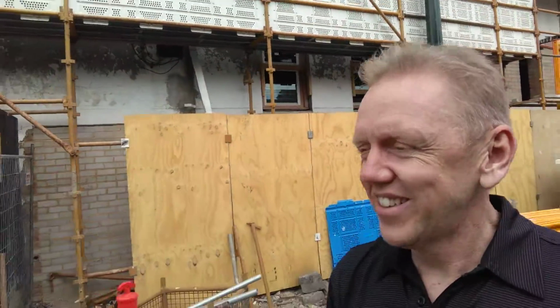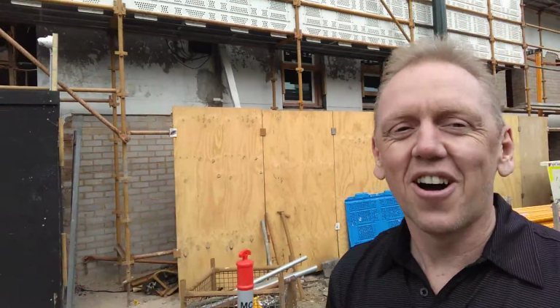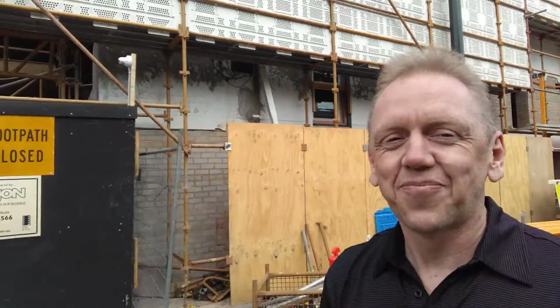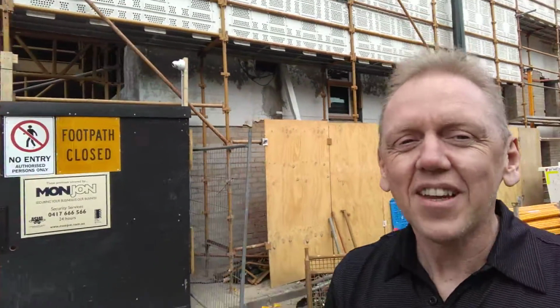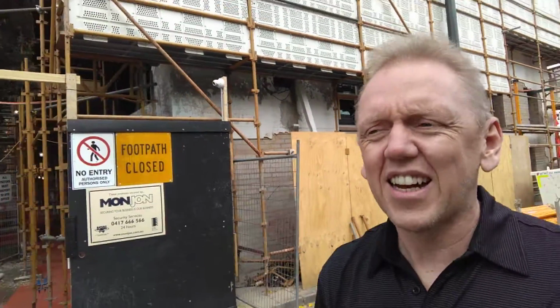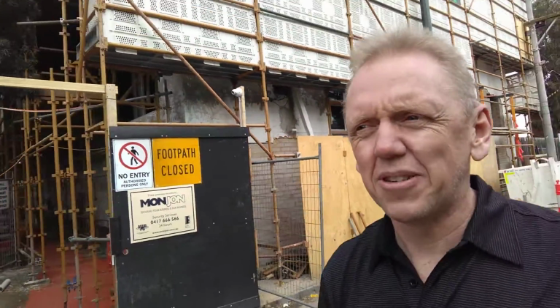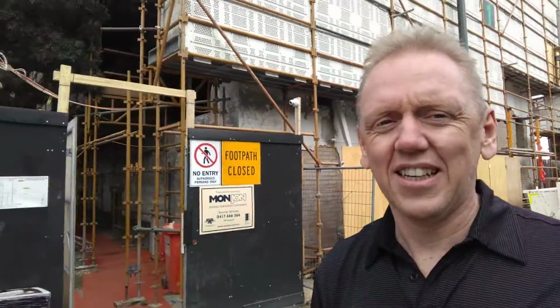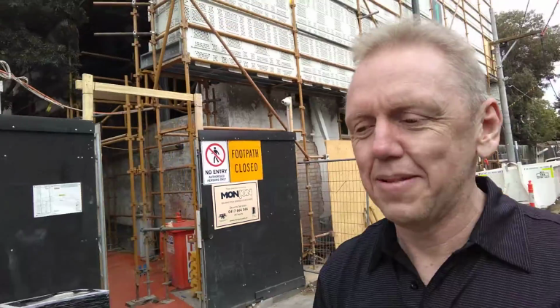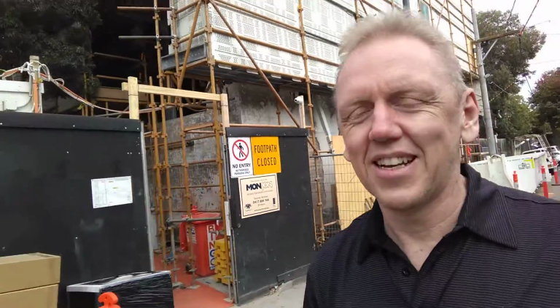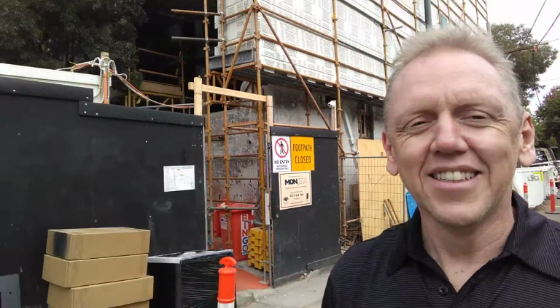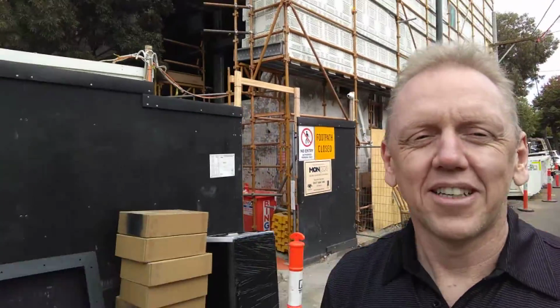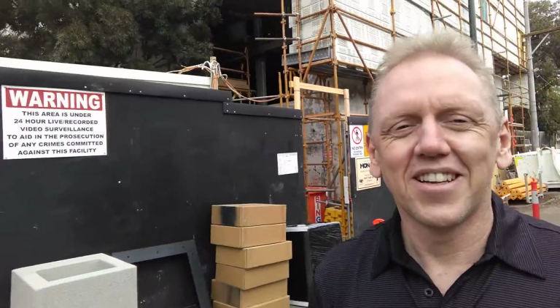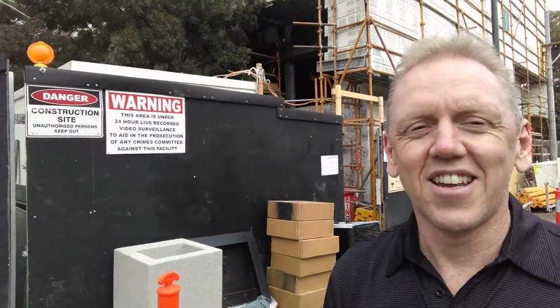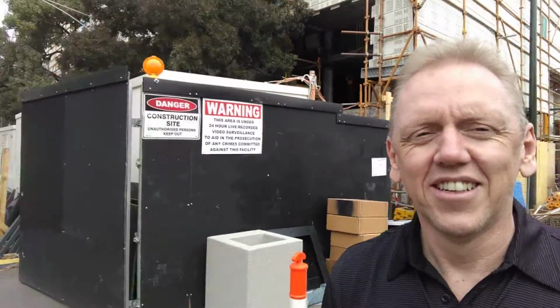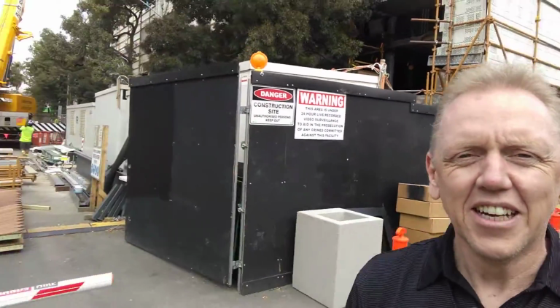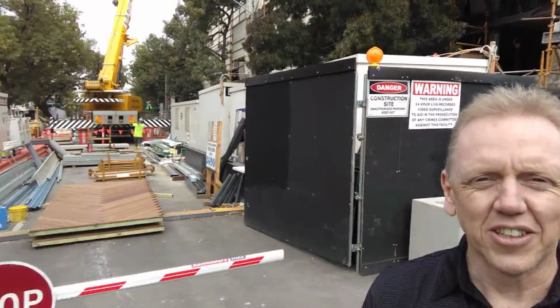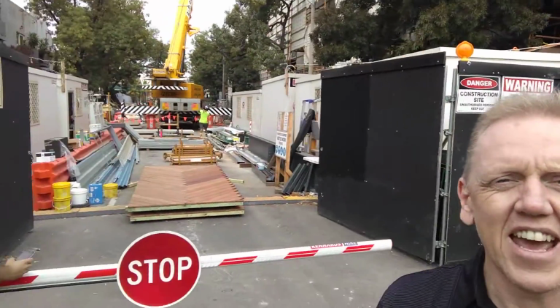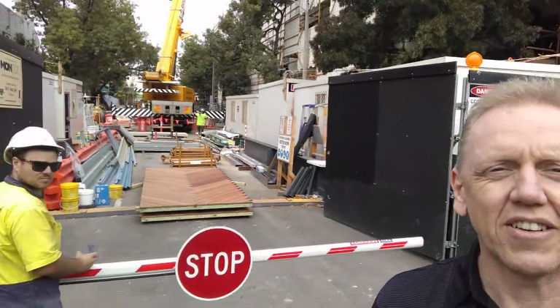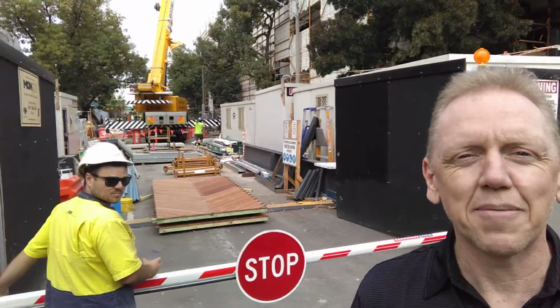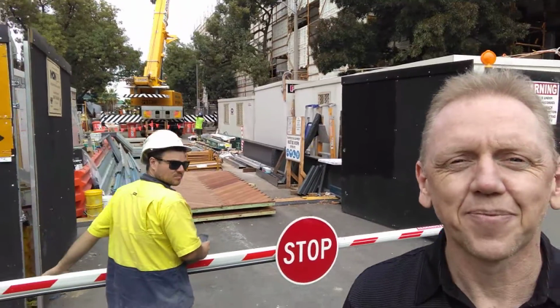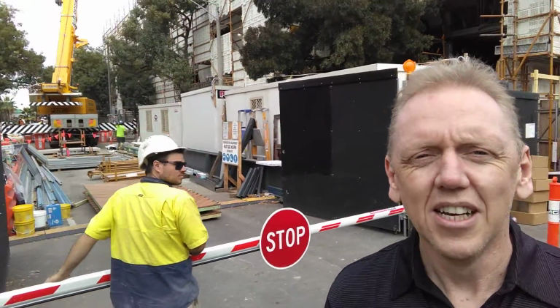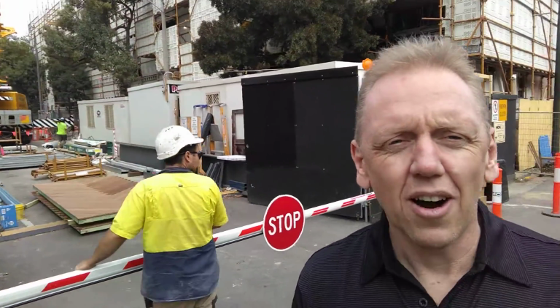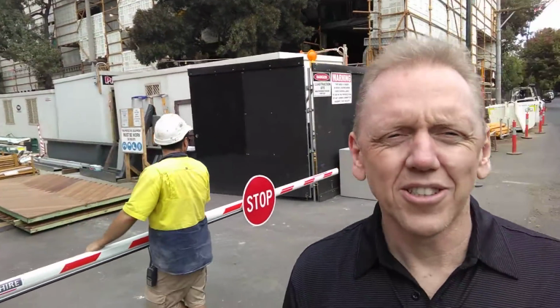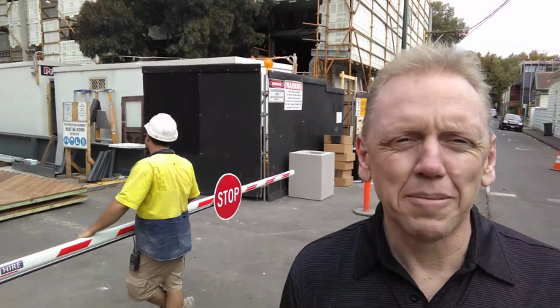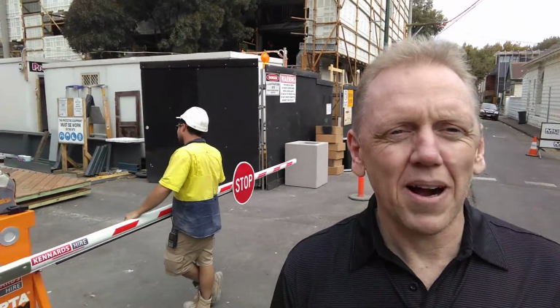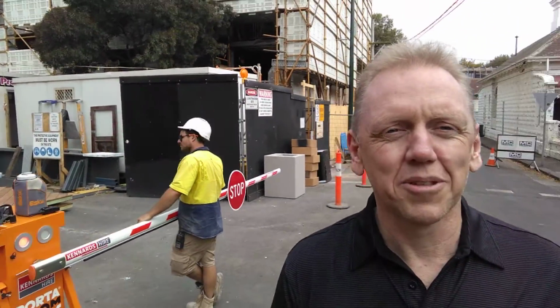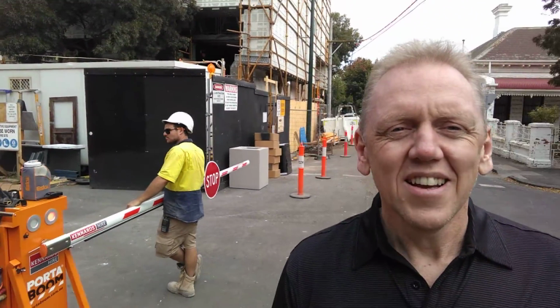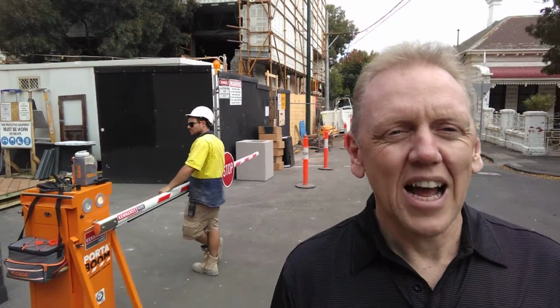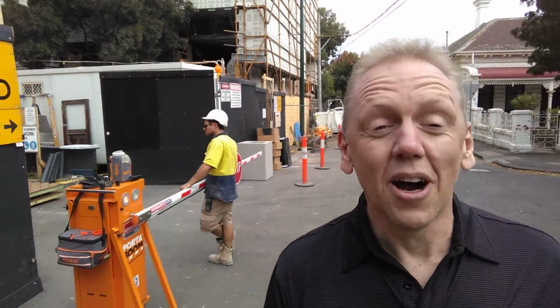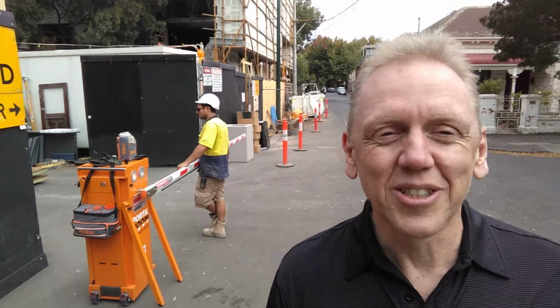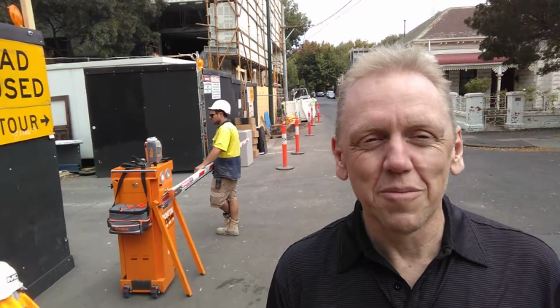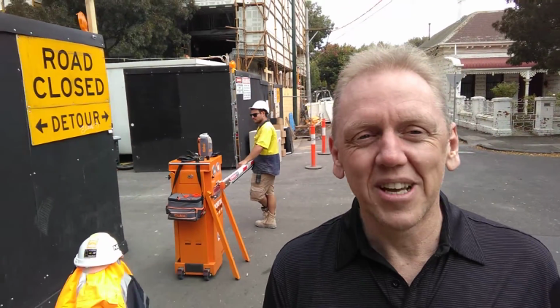This is the site. I can't take you inside — they won't let me do that — but I can show you down the side here, you can see everything that's happening. We've had Hotwire installed in a bunch of bathrooms, and we're gonna have it hopefully installed in a few more rooms yet.